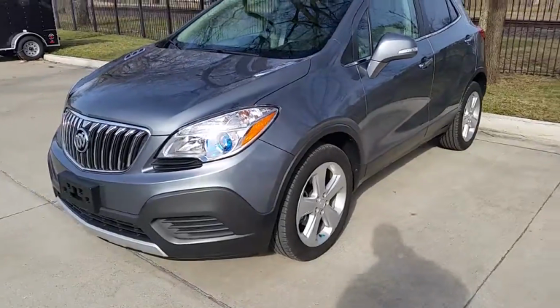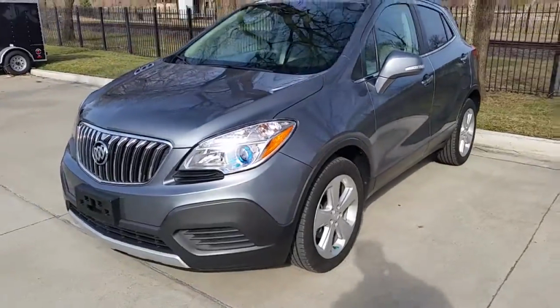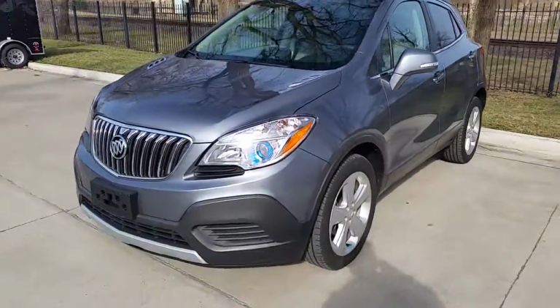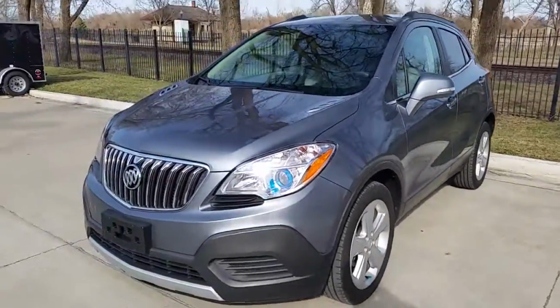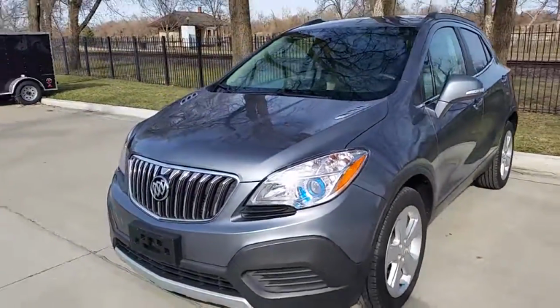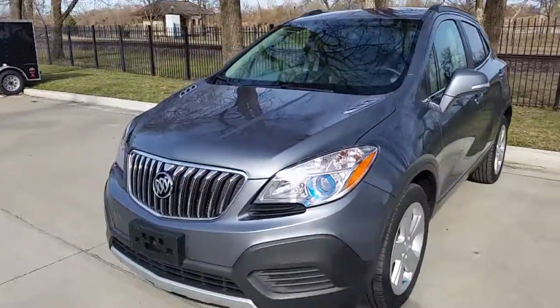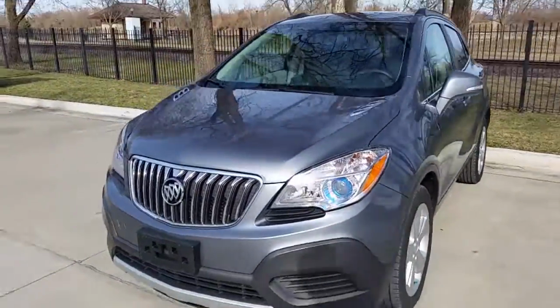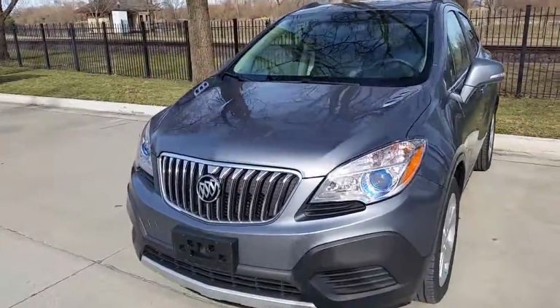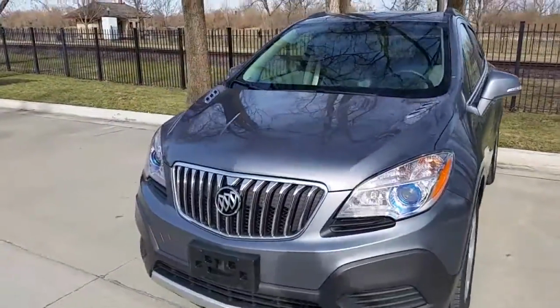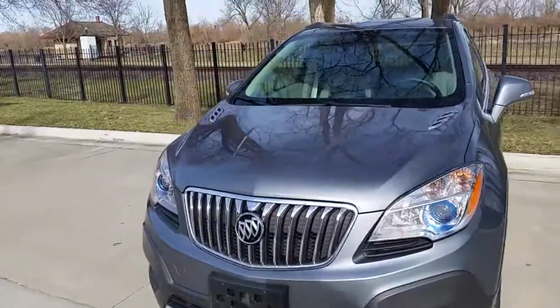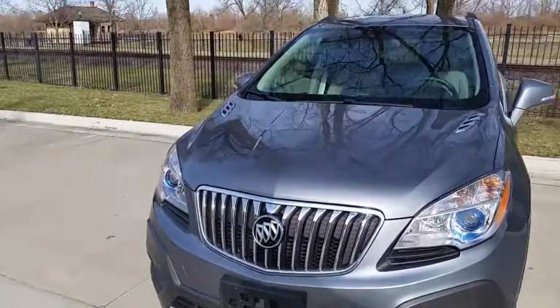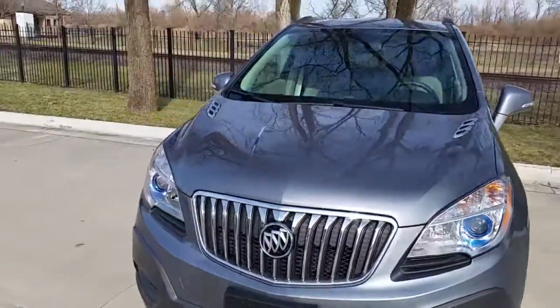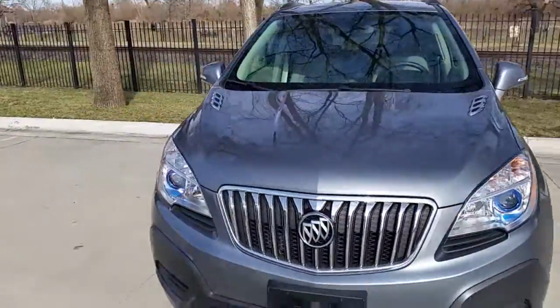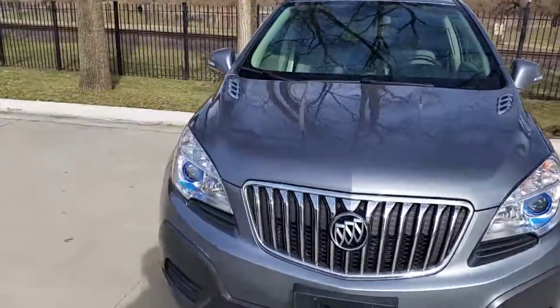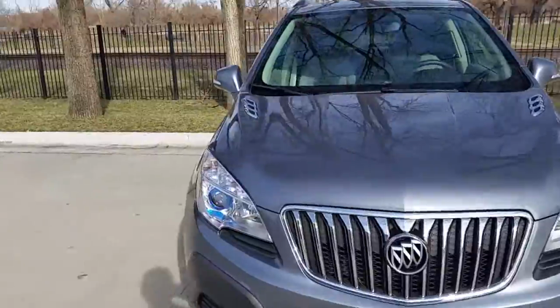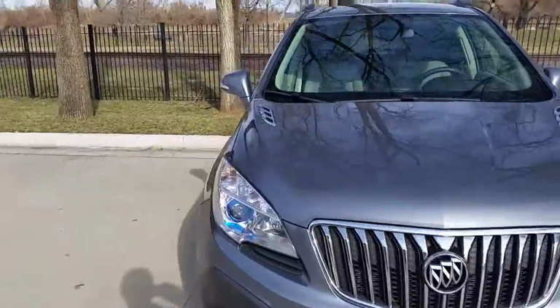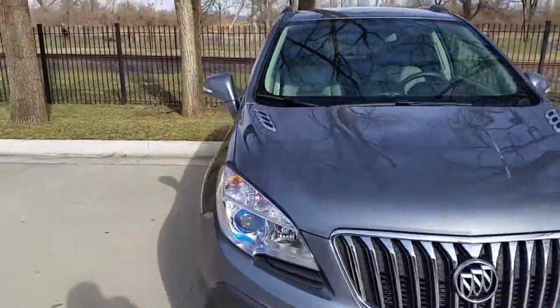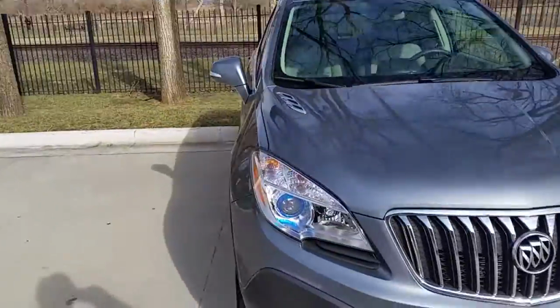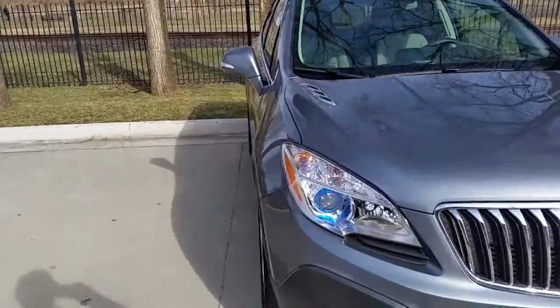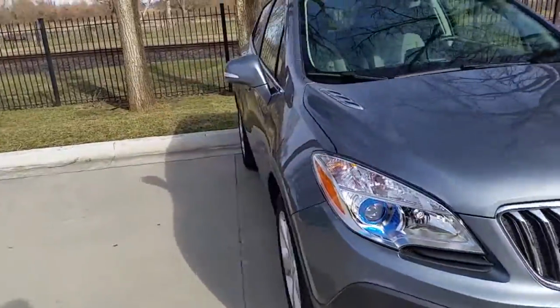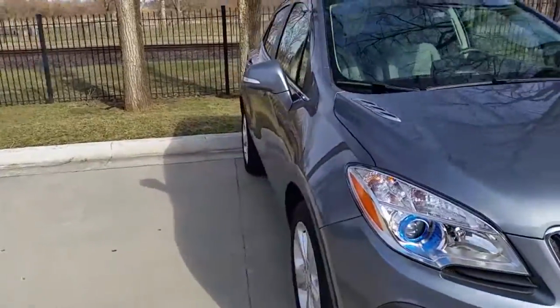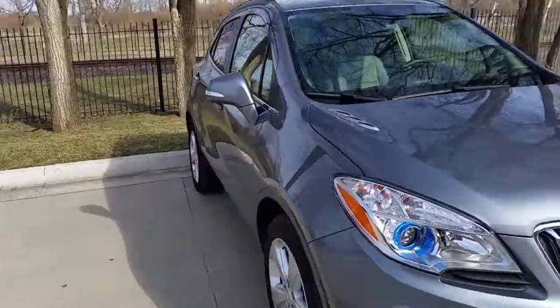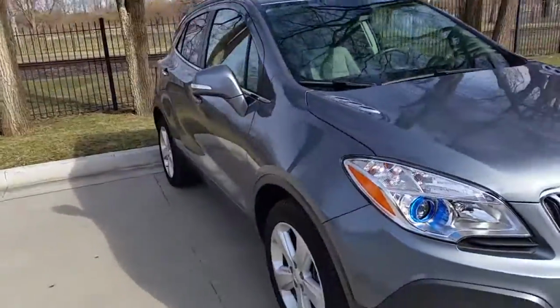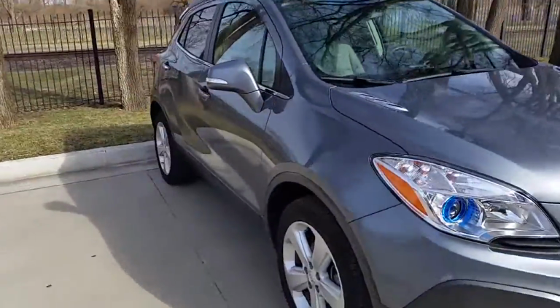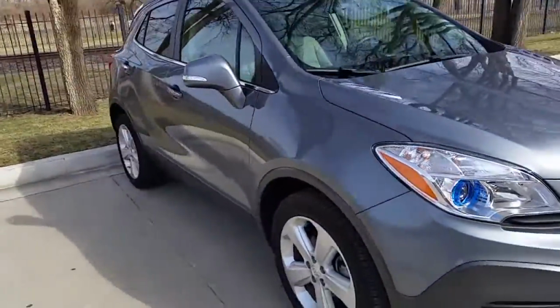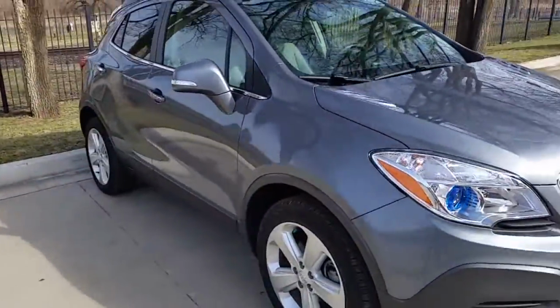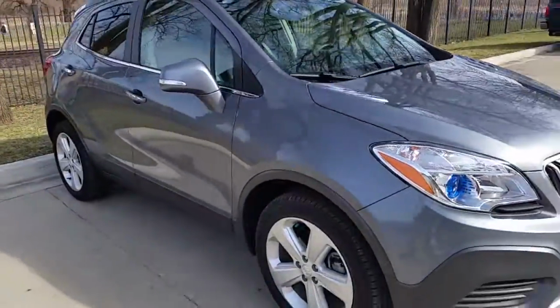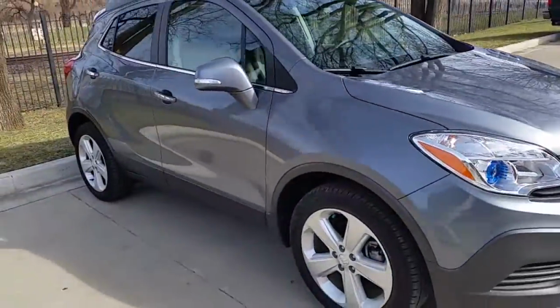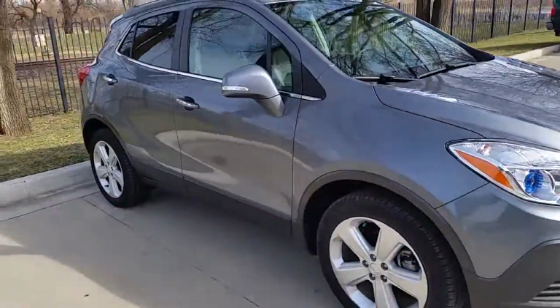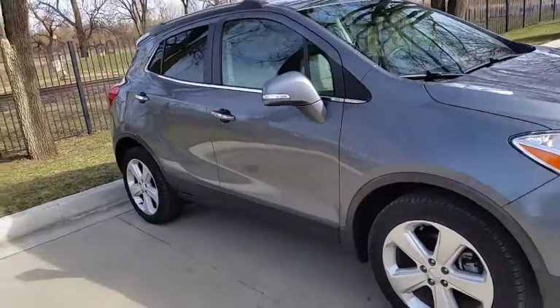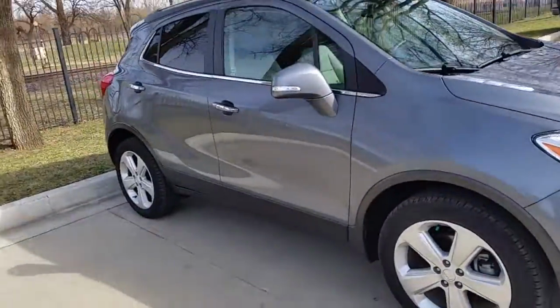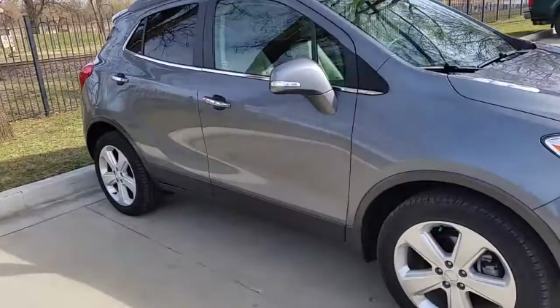This does have alloy wheels on it. It's a nice sharp color.